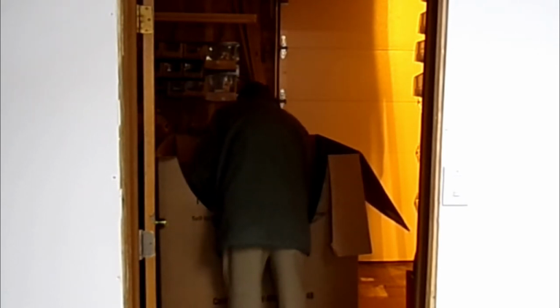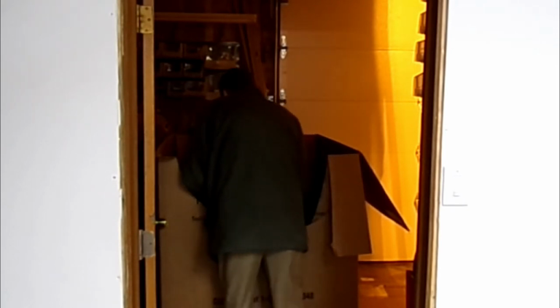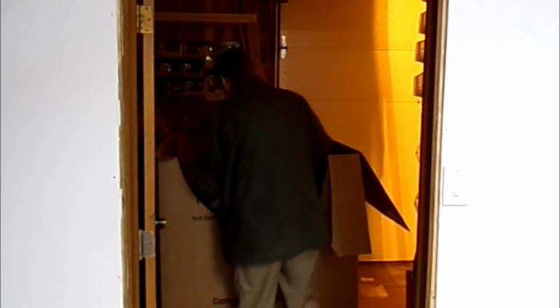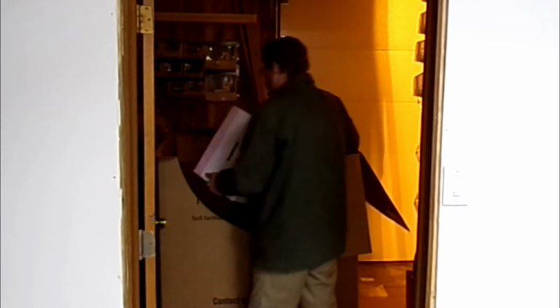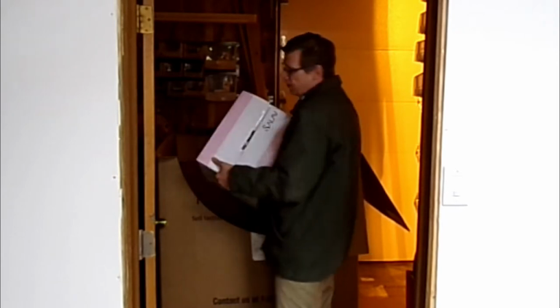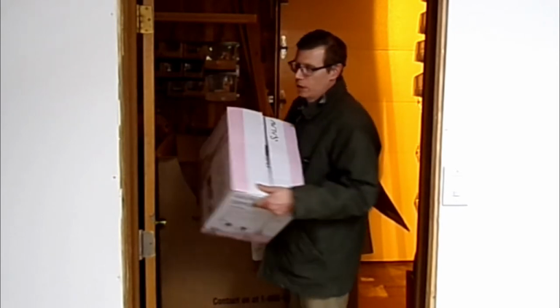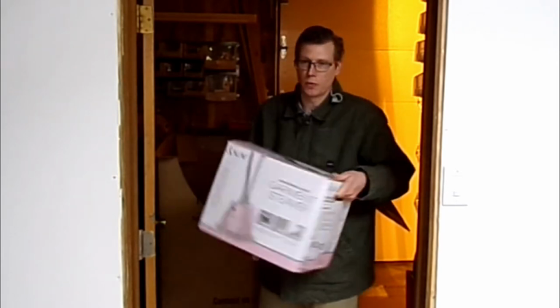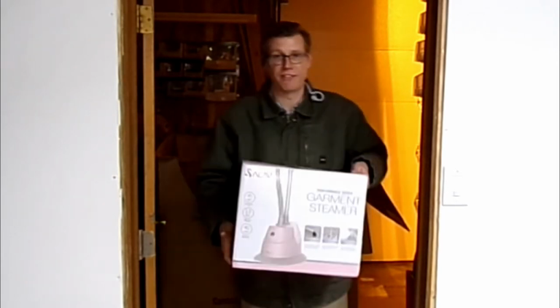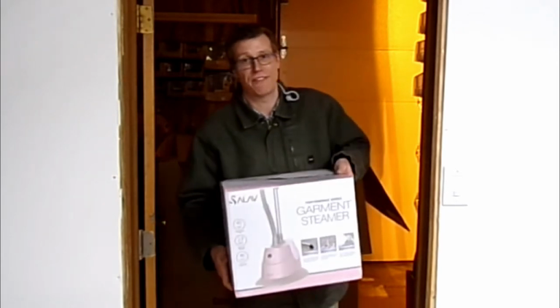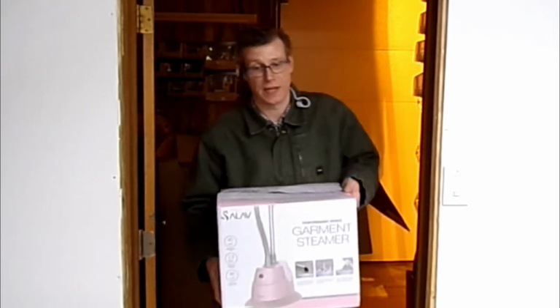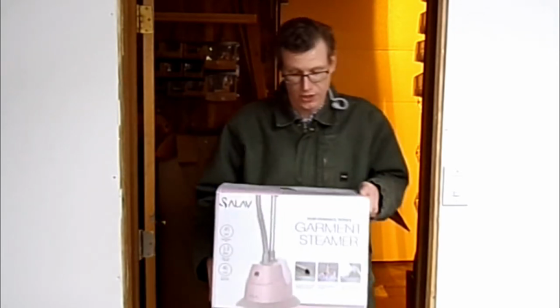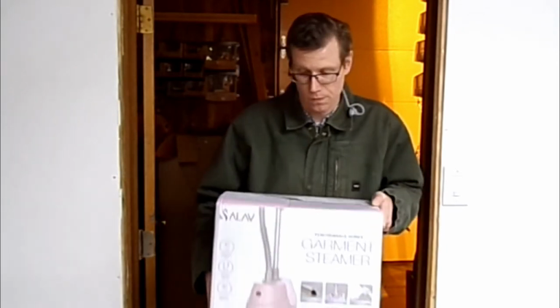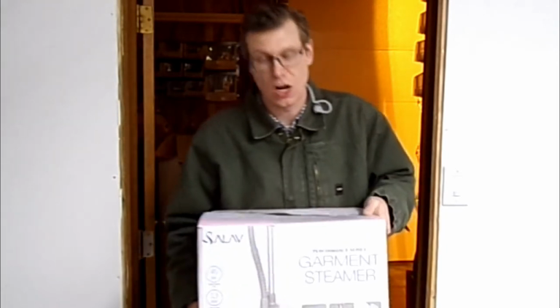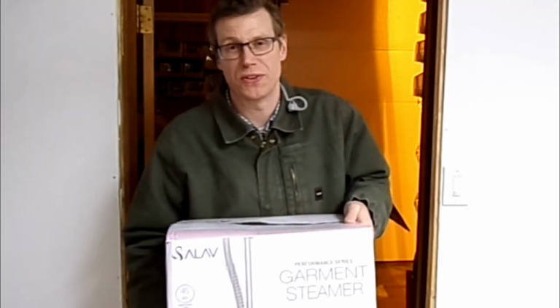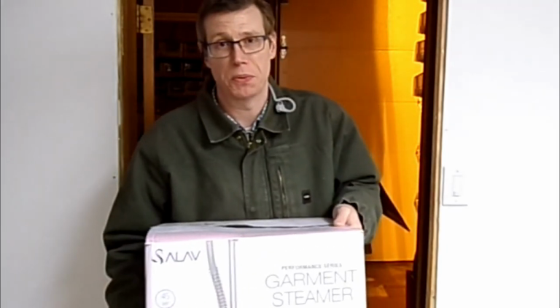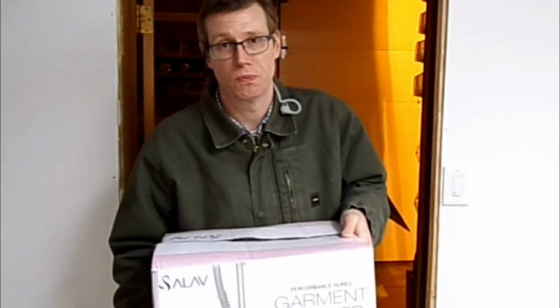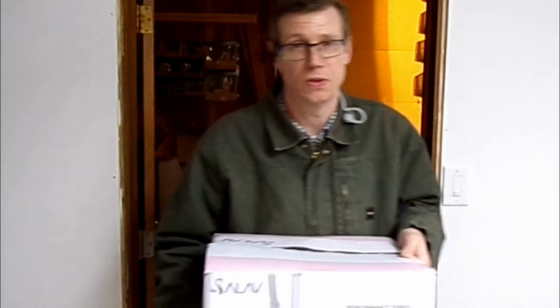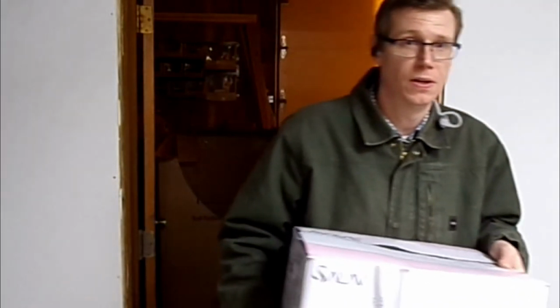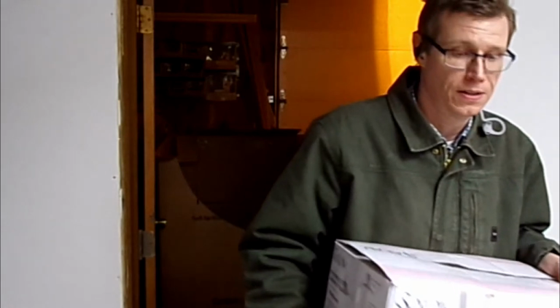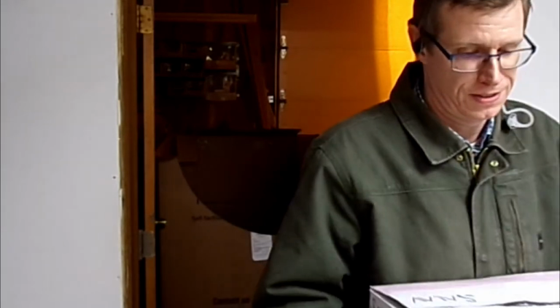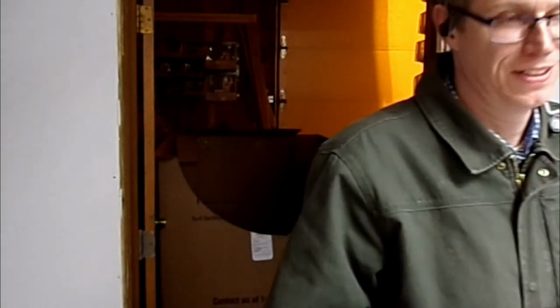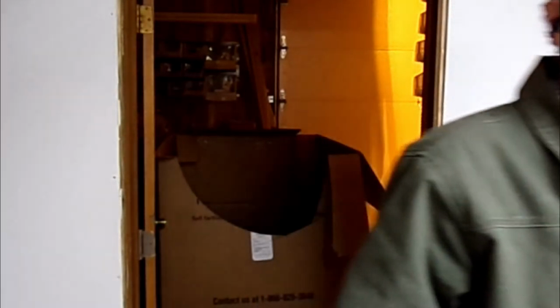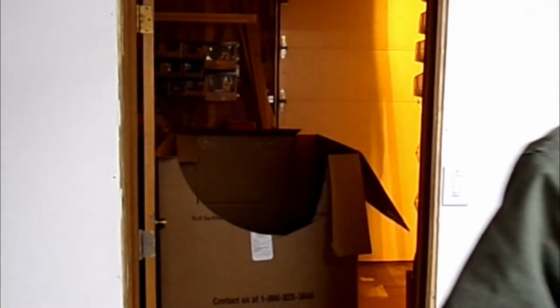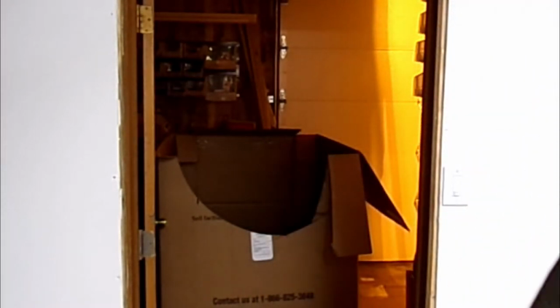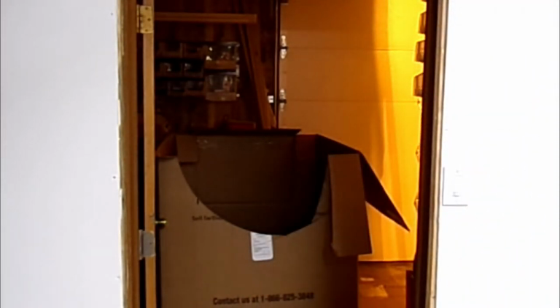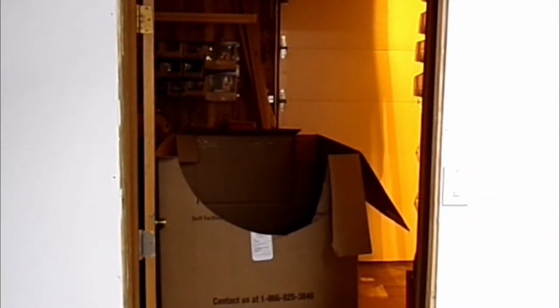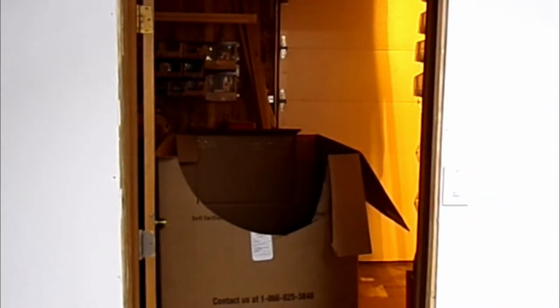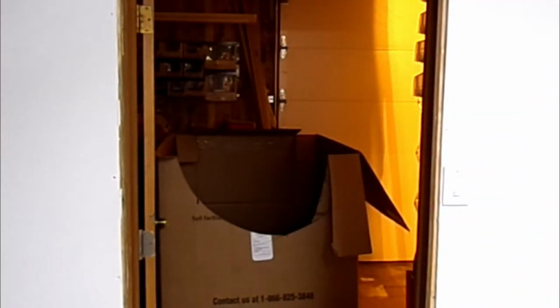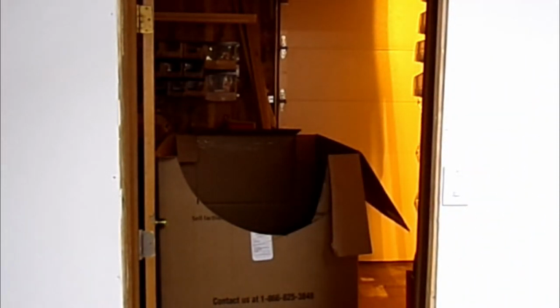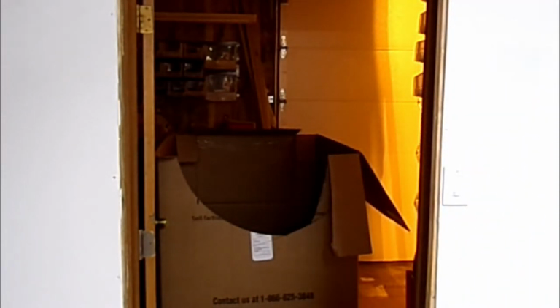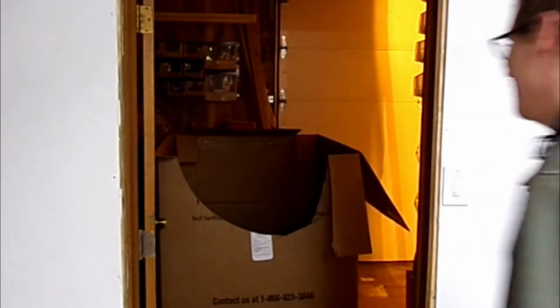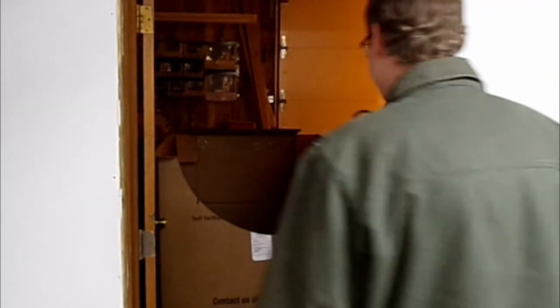I think this might be the only one we have left — garment steamer, and it's a pink one! I bet that's the first one it sells. This one is for breast cancer awareness.